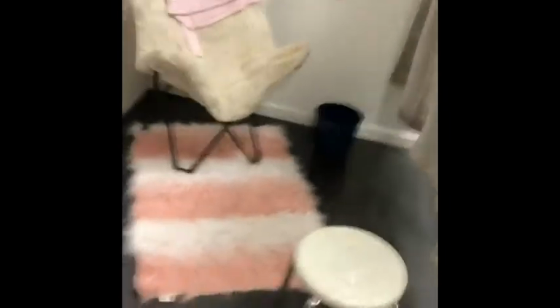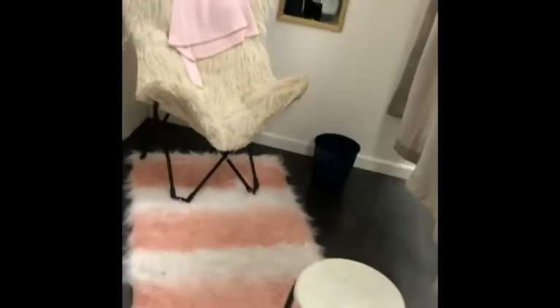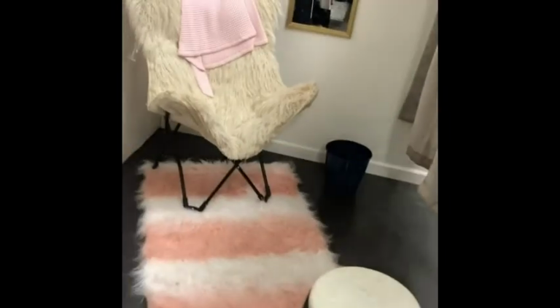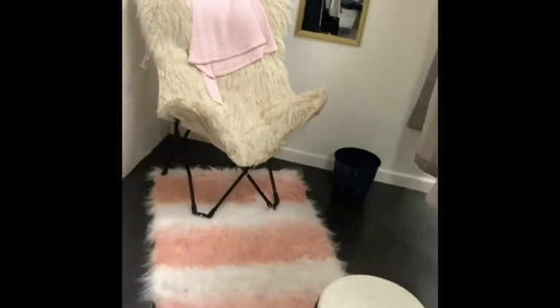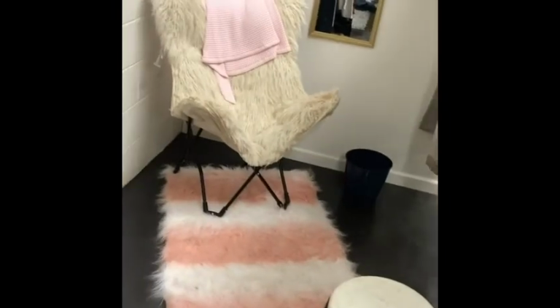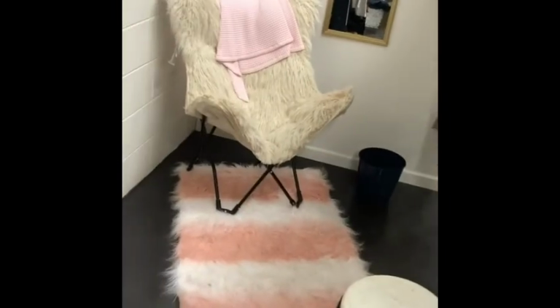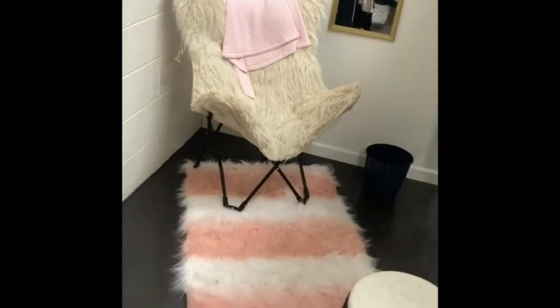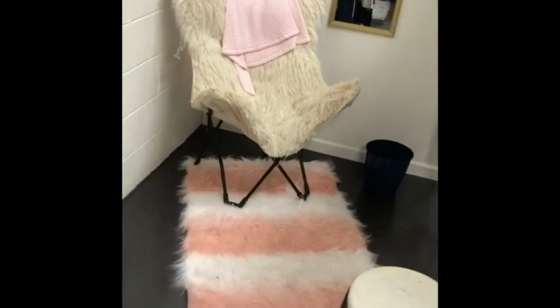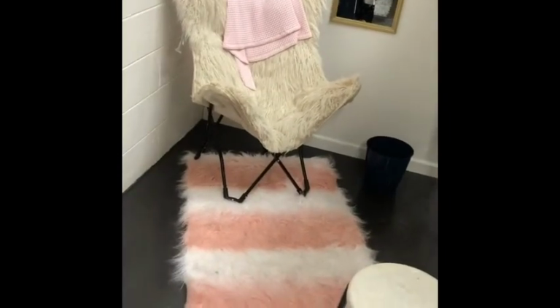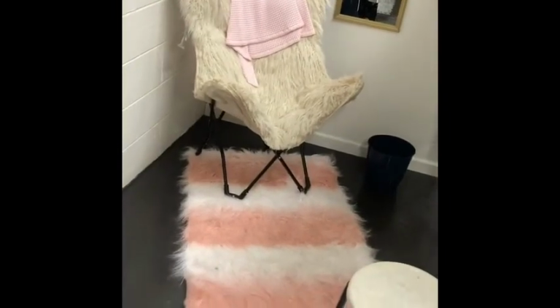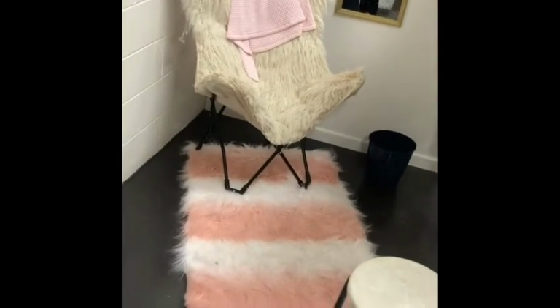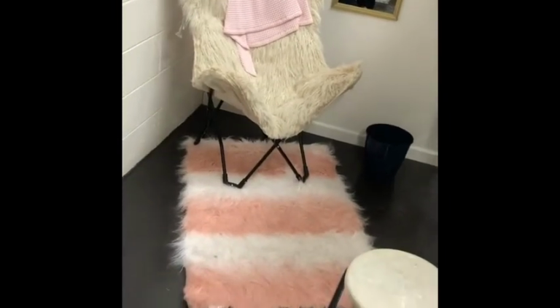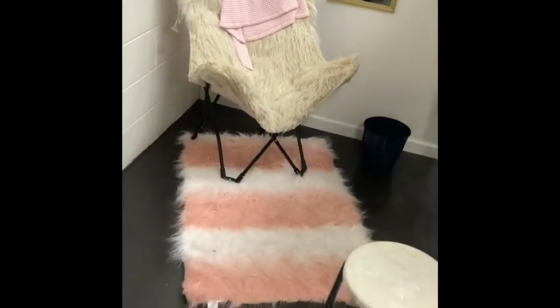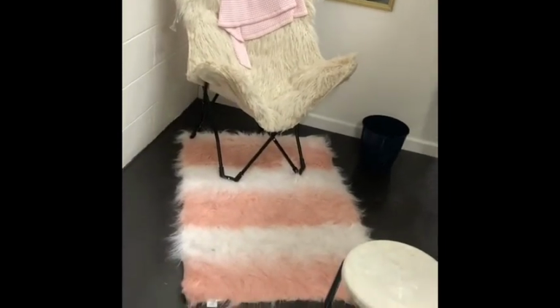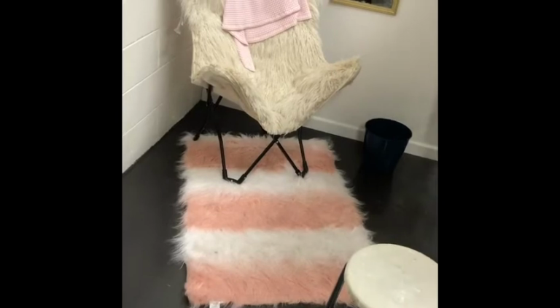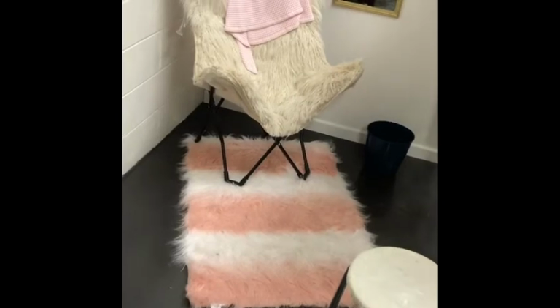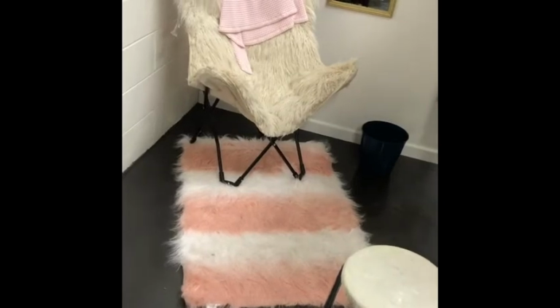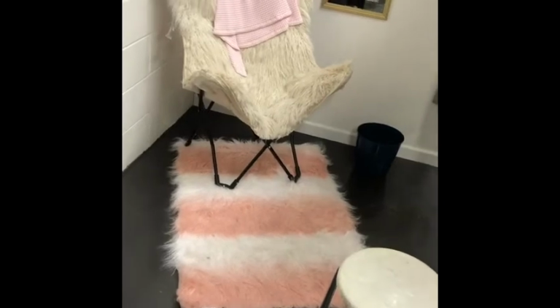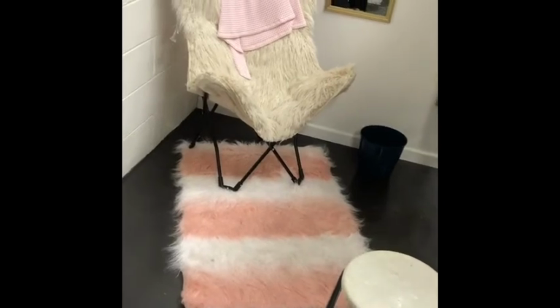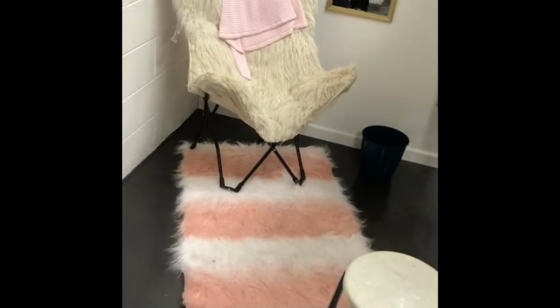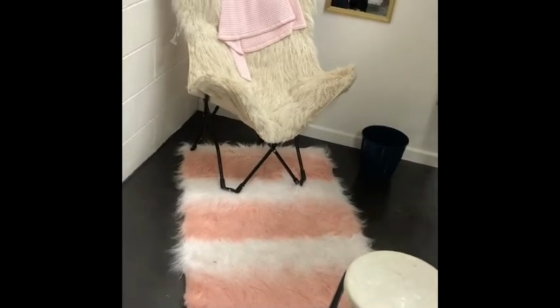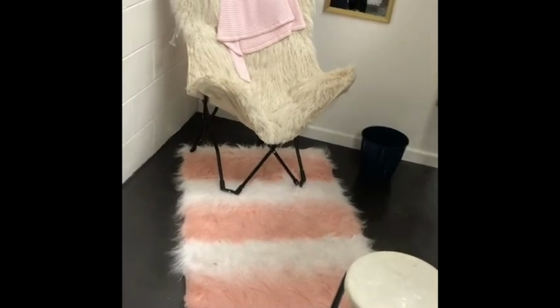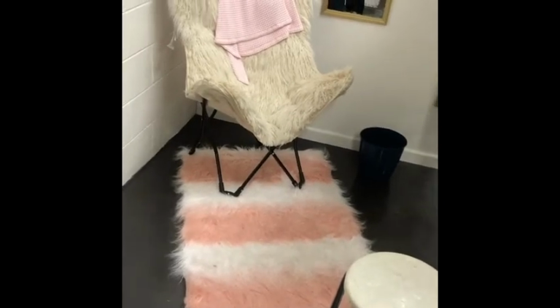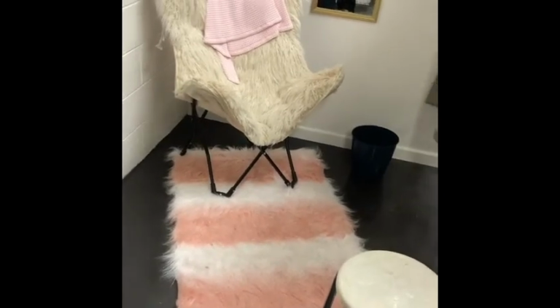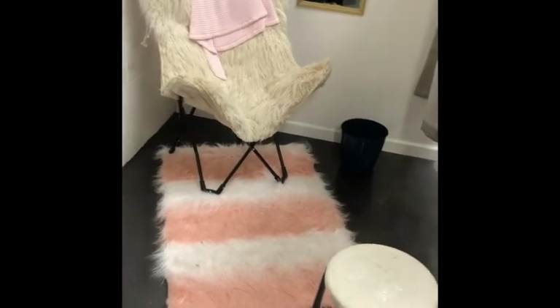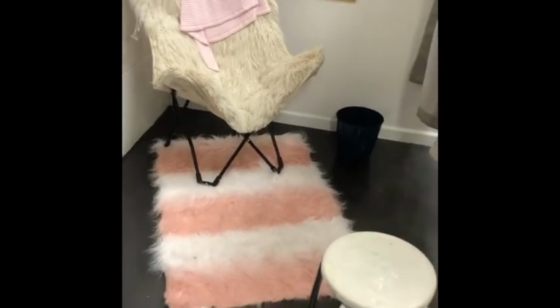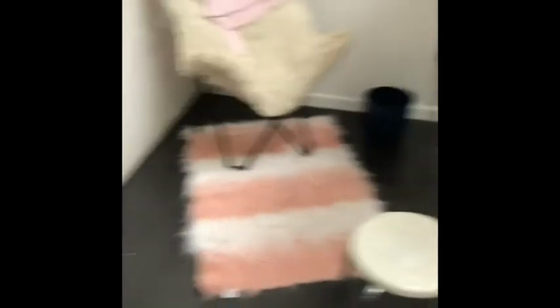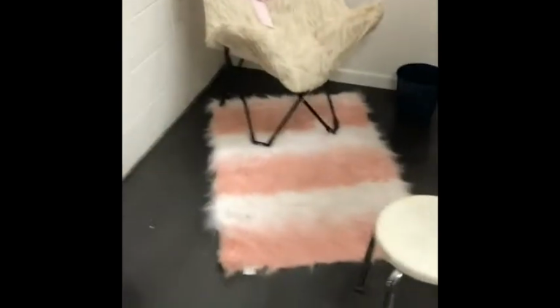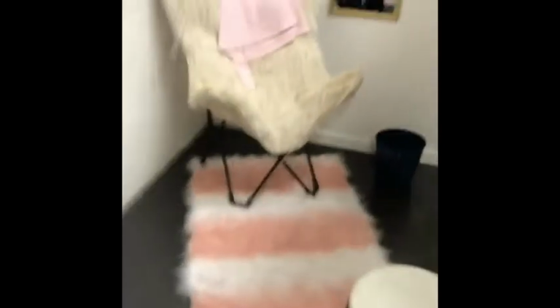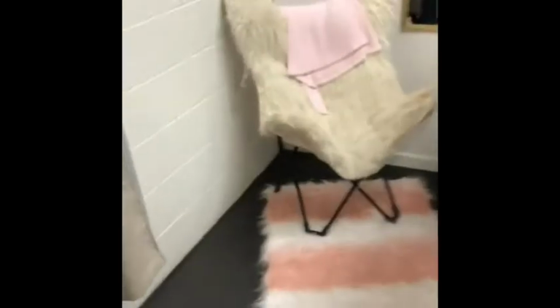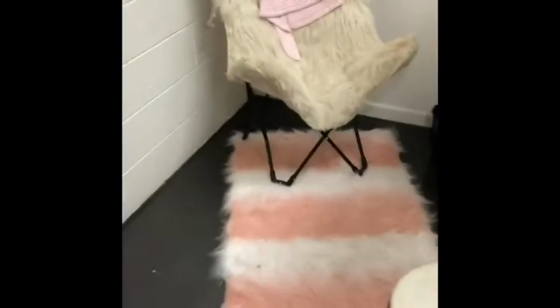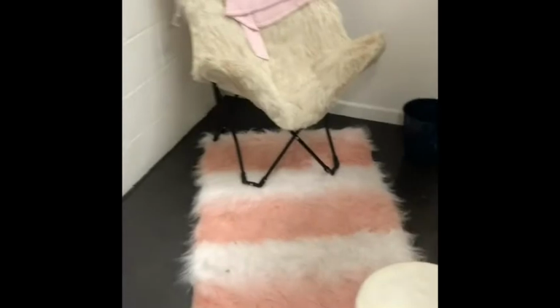A cute rug came from TJ Maxx and the beautiful mirror came from Burlington.